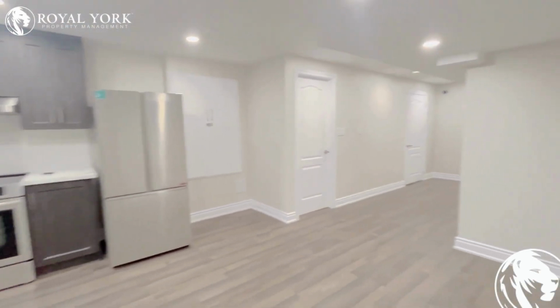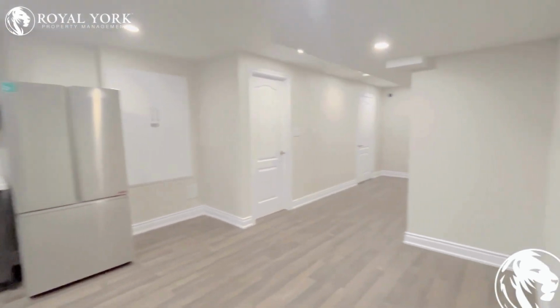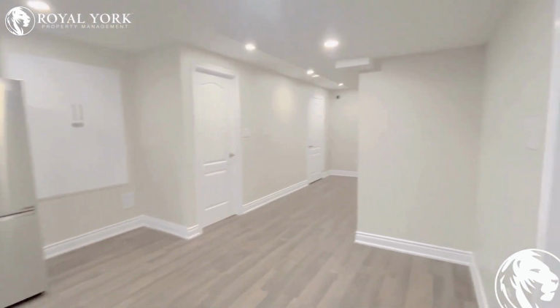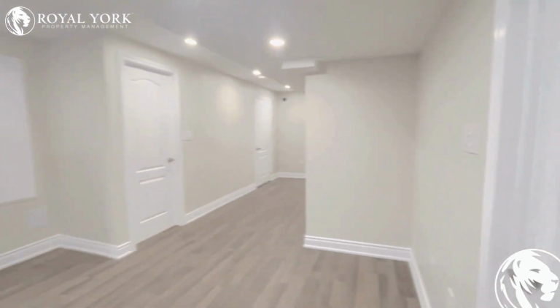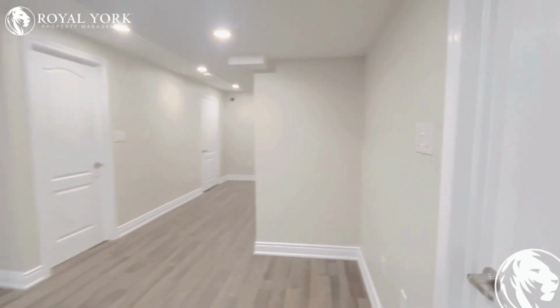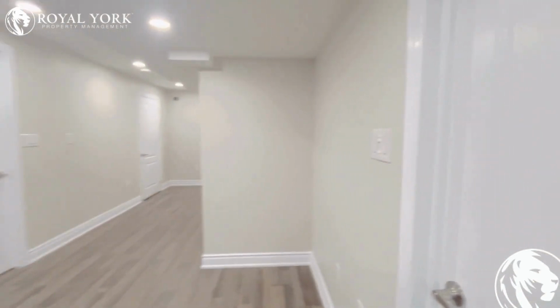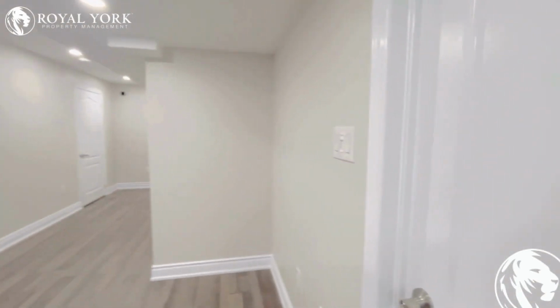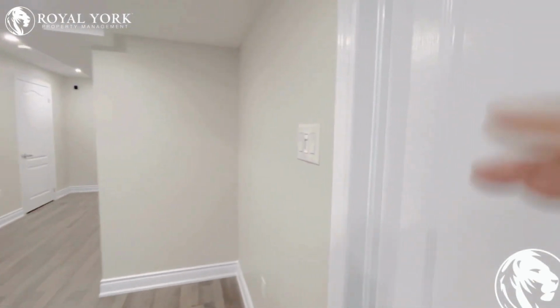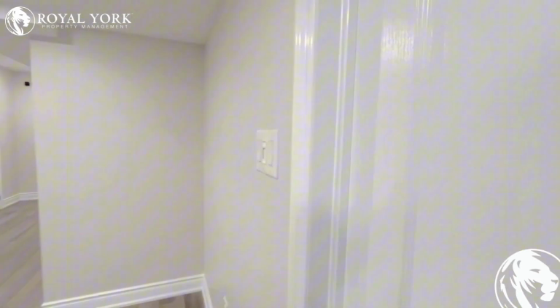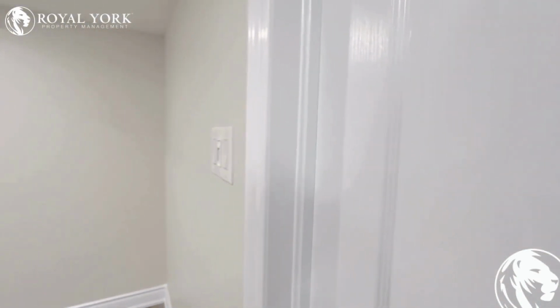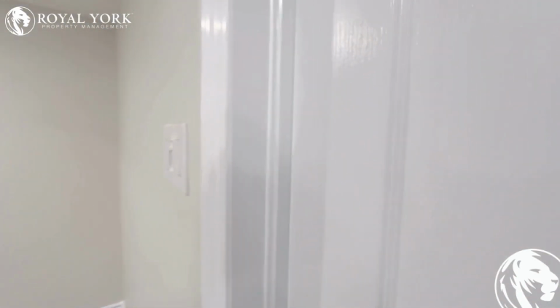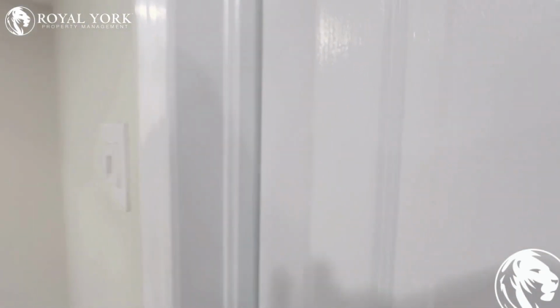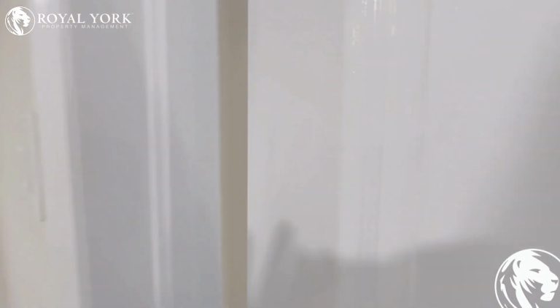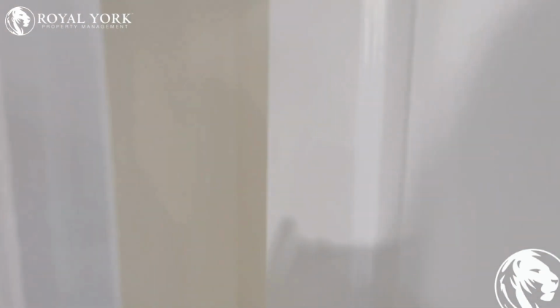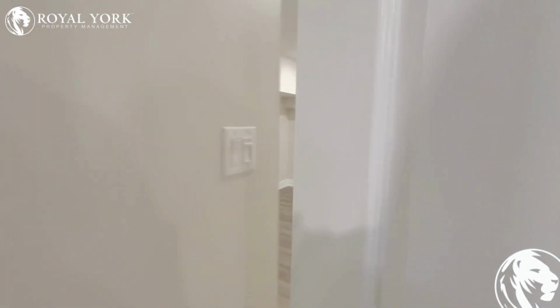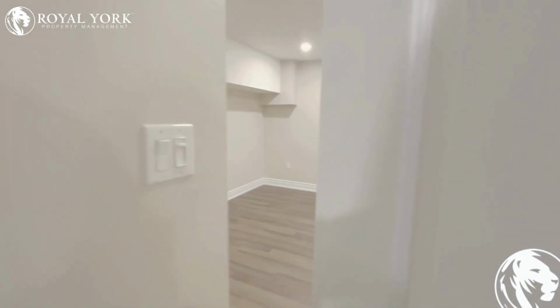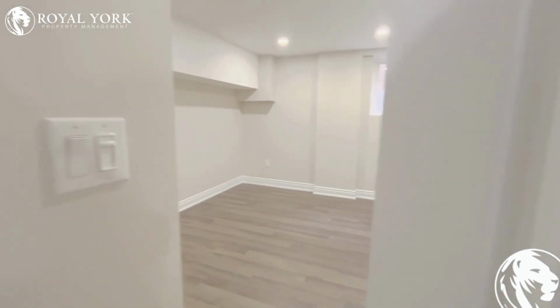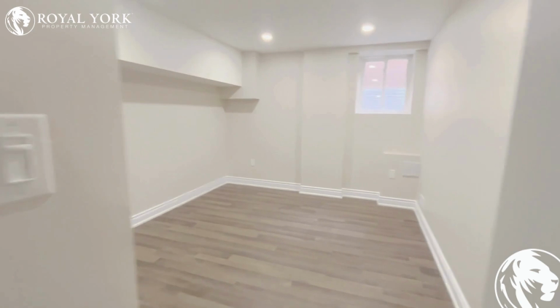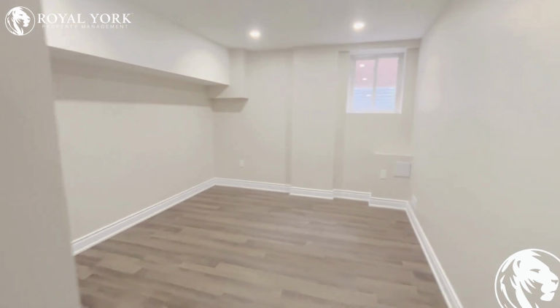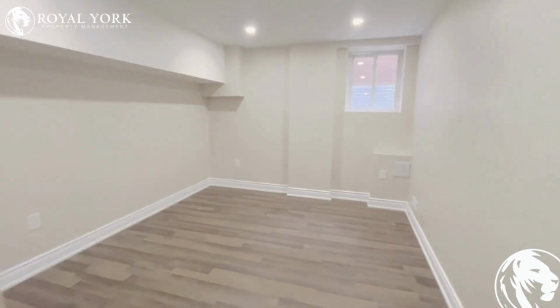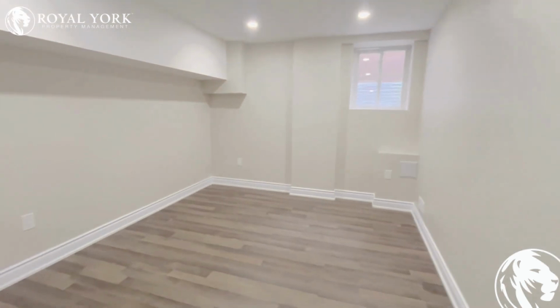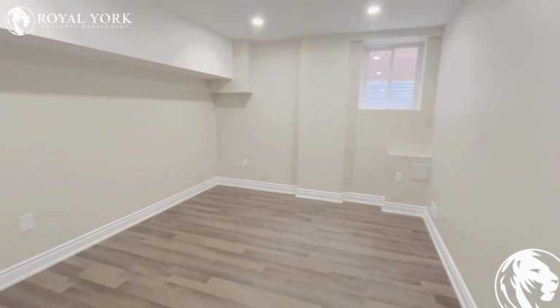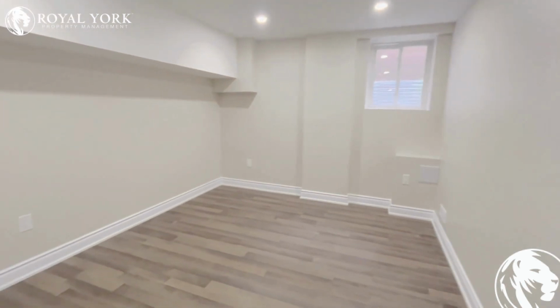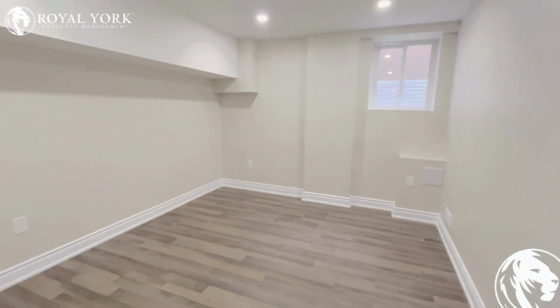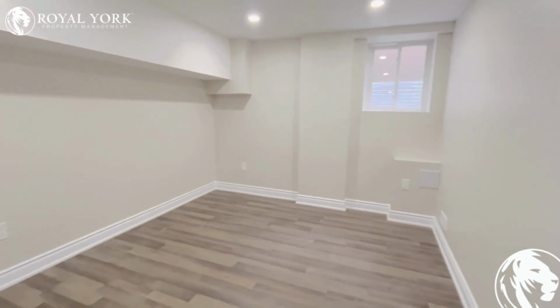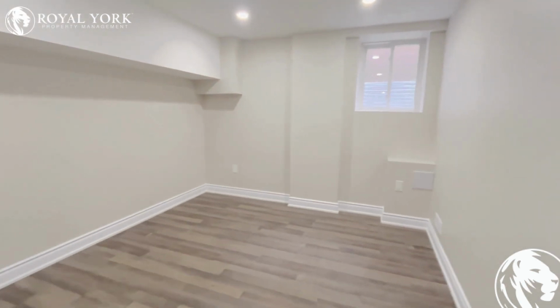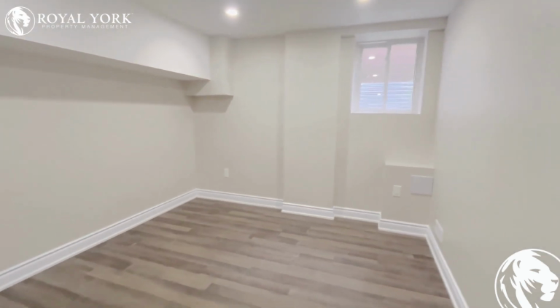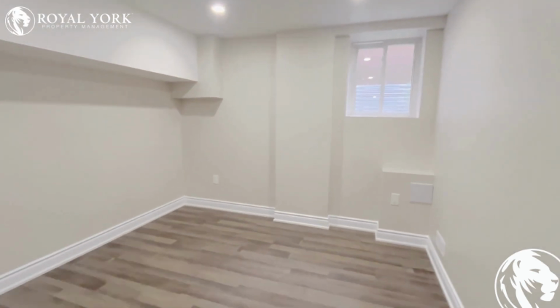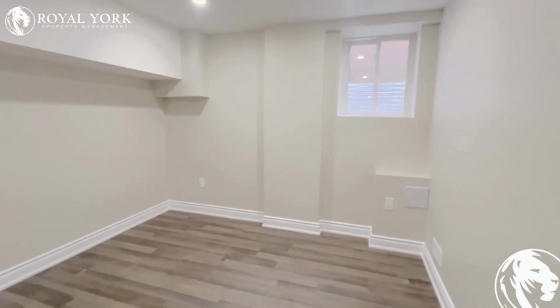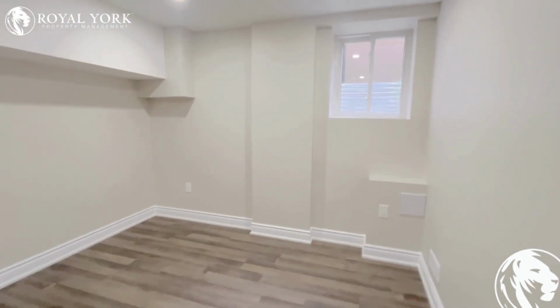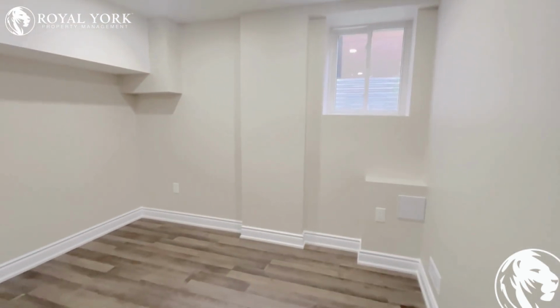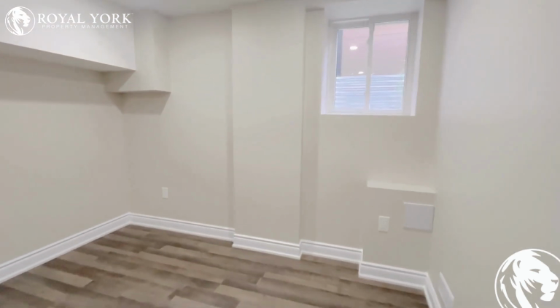Let's check the secondary bedroom. This is also very spacious with a huge window and a lot of living space.